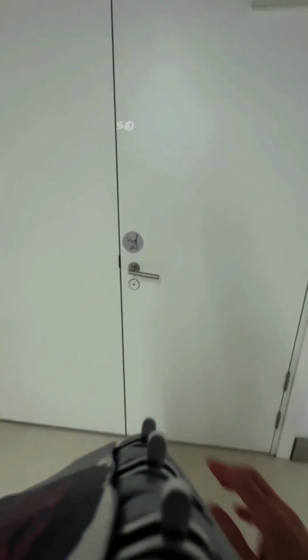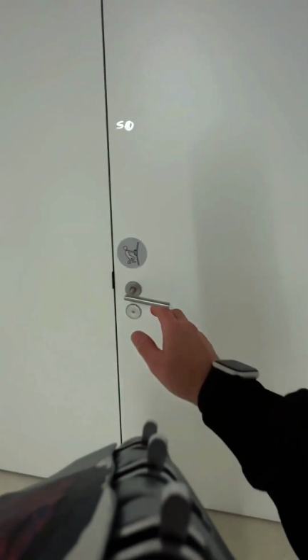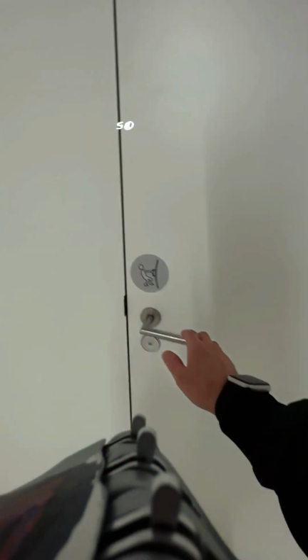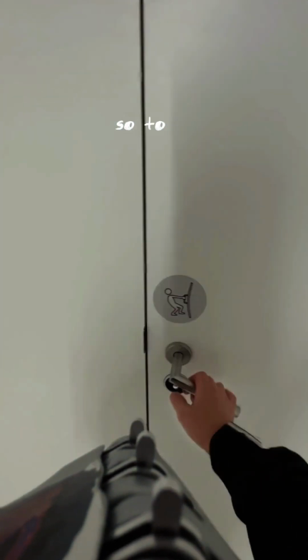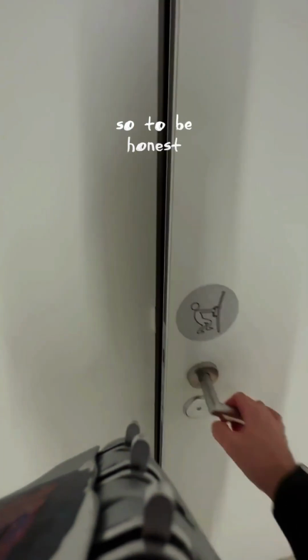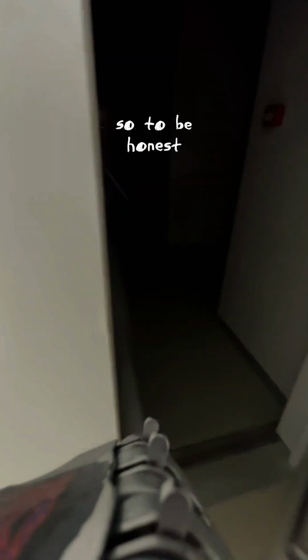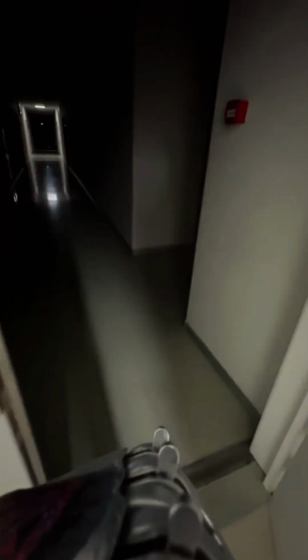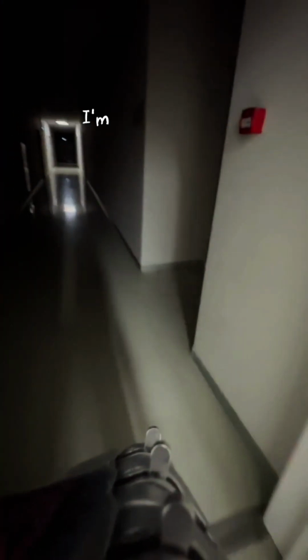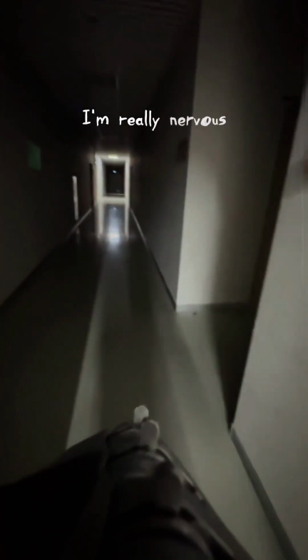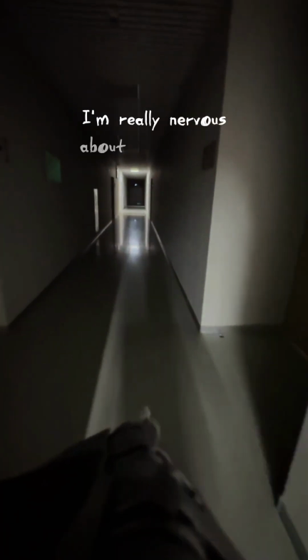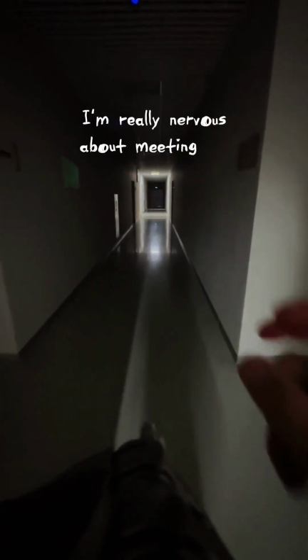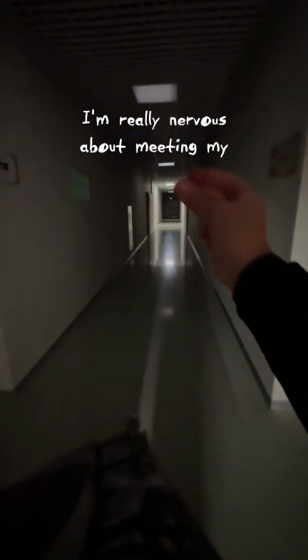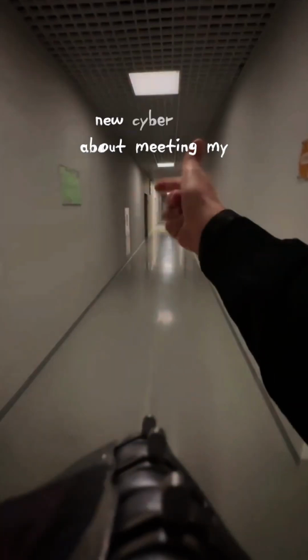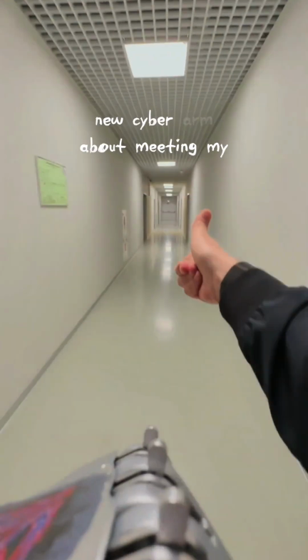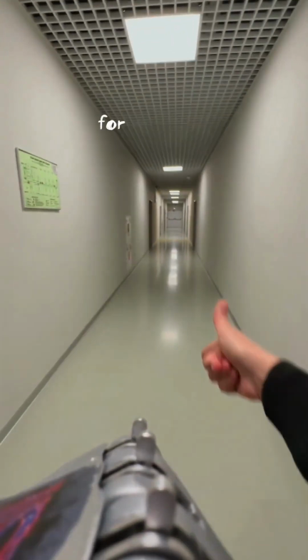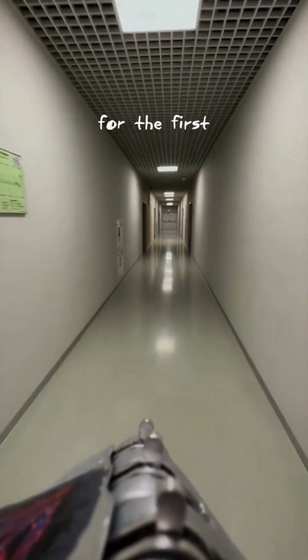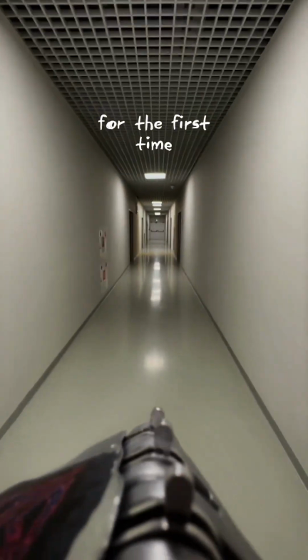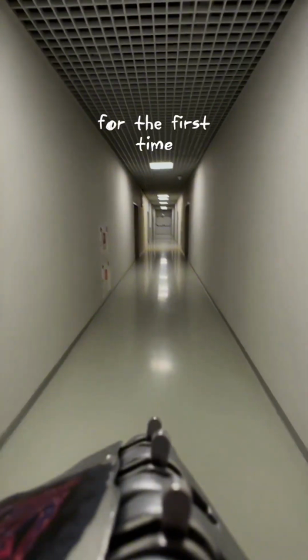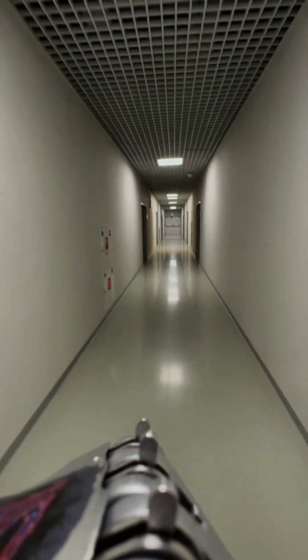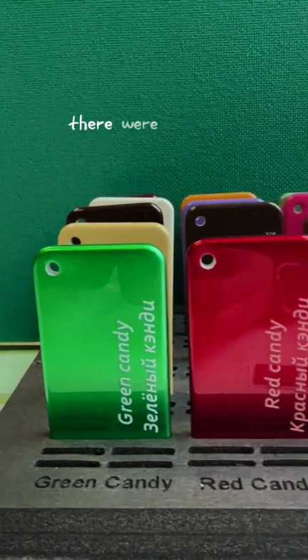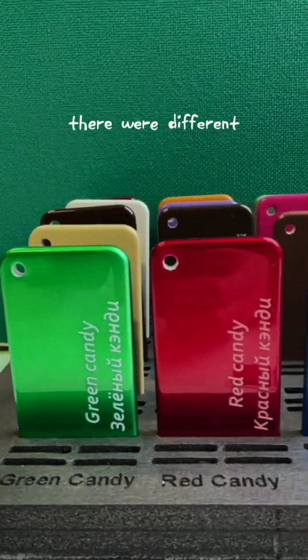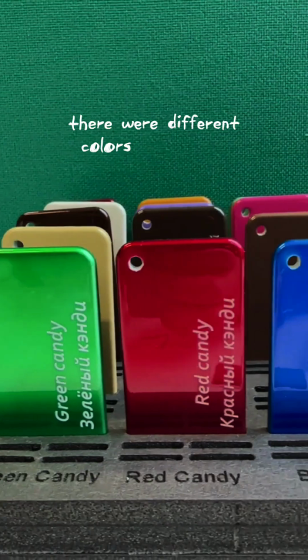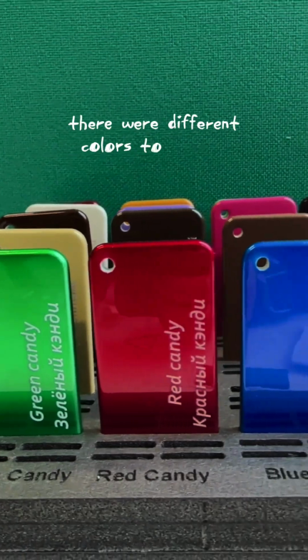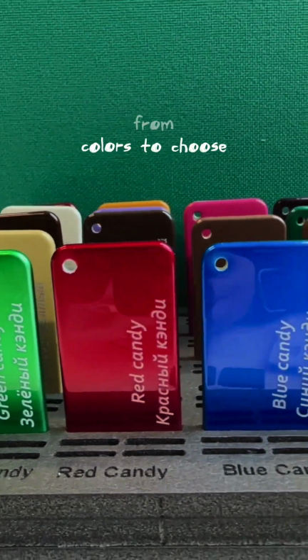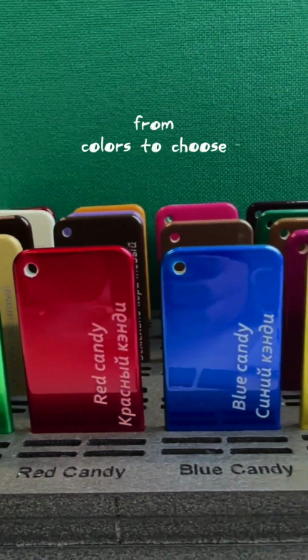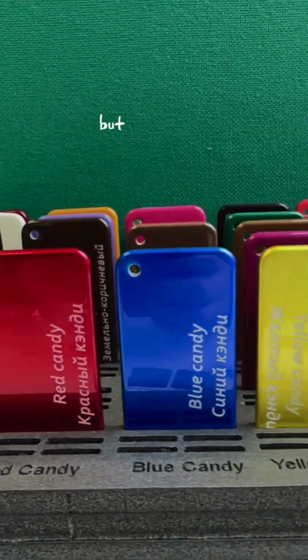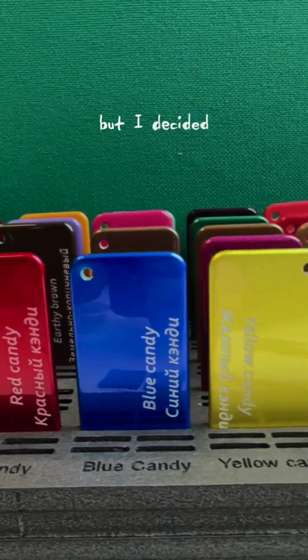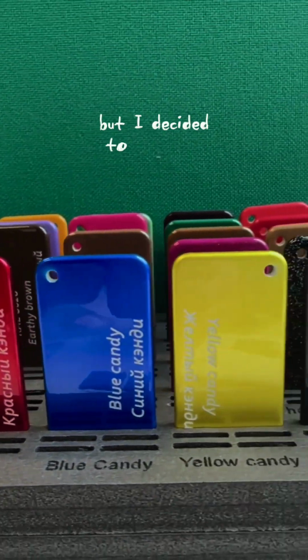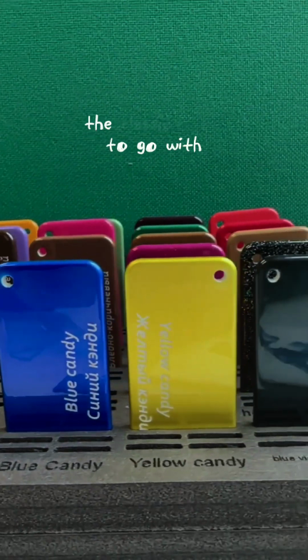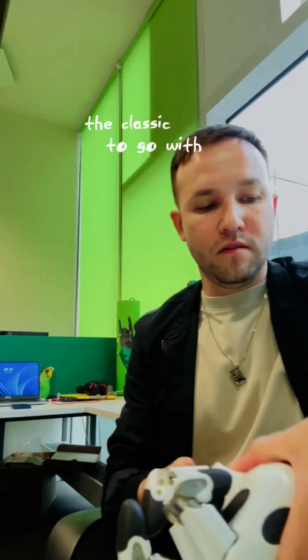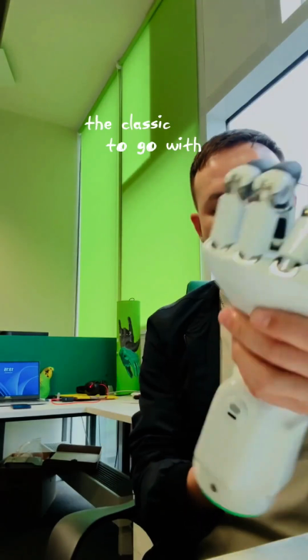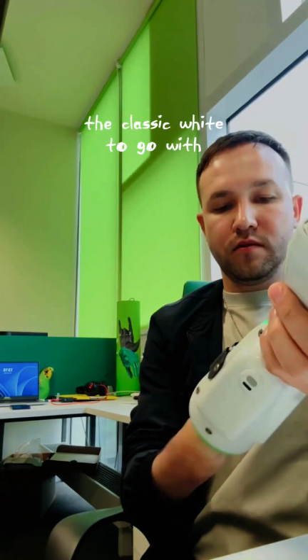So, to be honest, I'm really nervous about meeting my new cyberarm for the first time. There were different colors to choose from, but I decided to go with the classic, white.